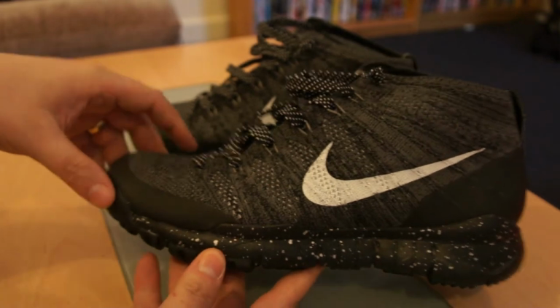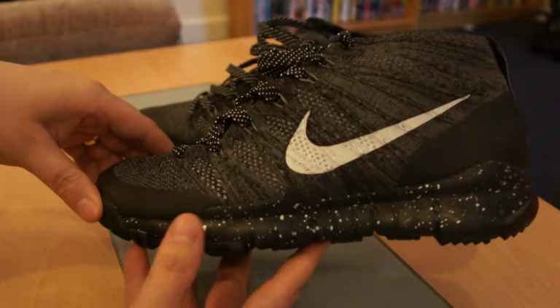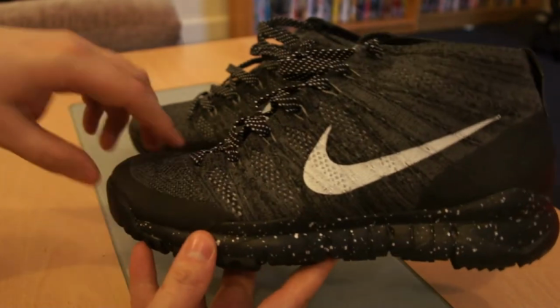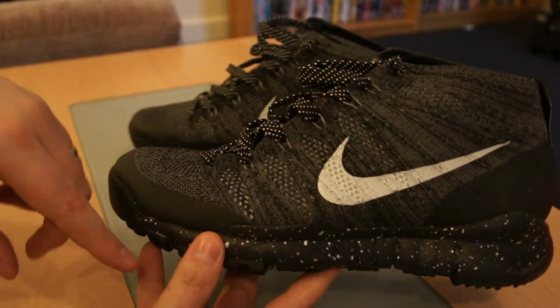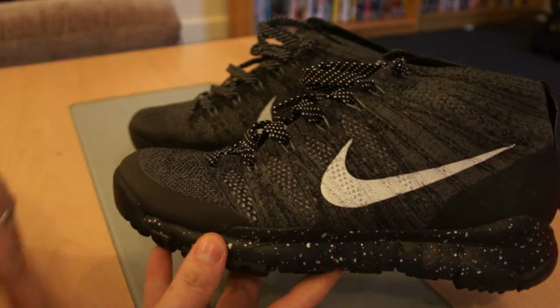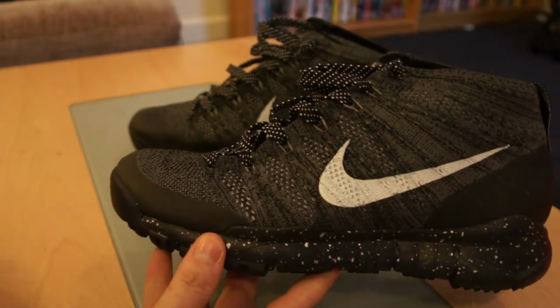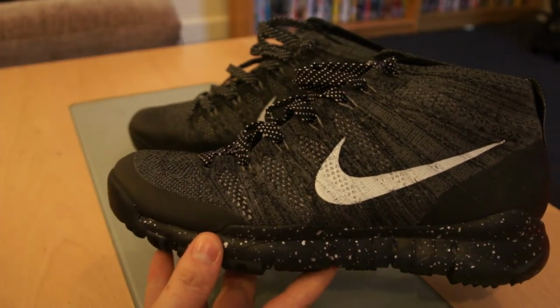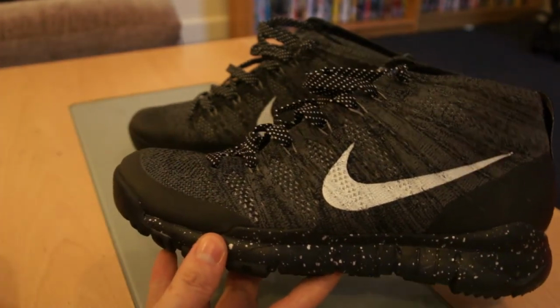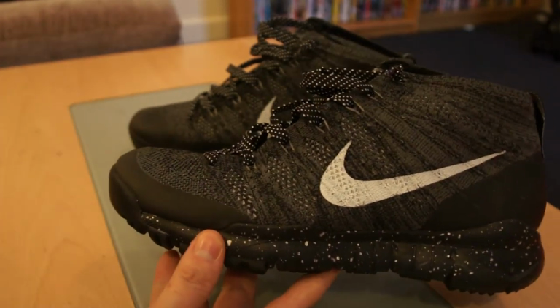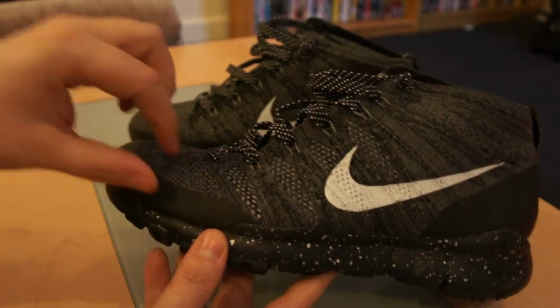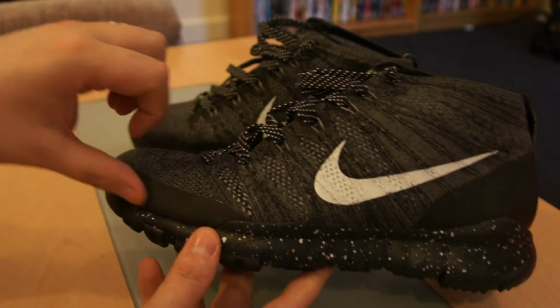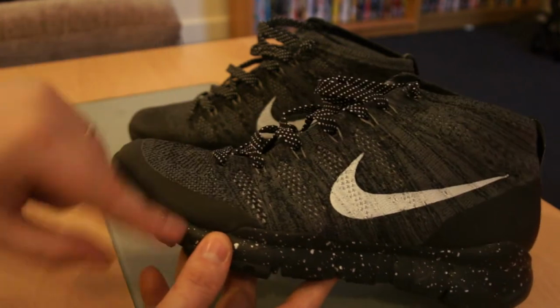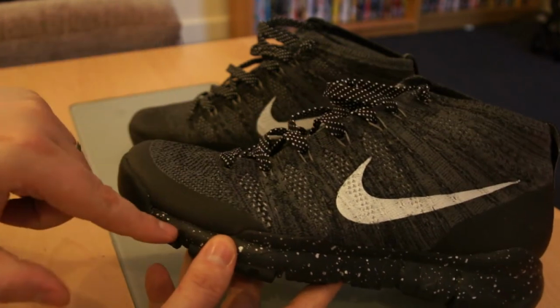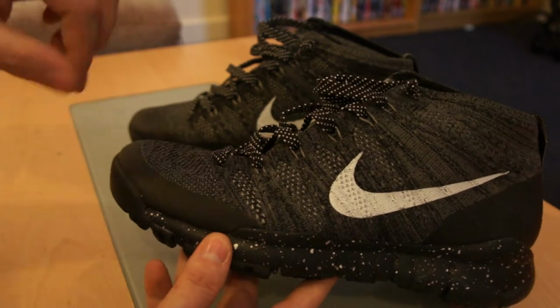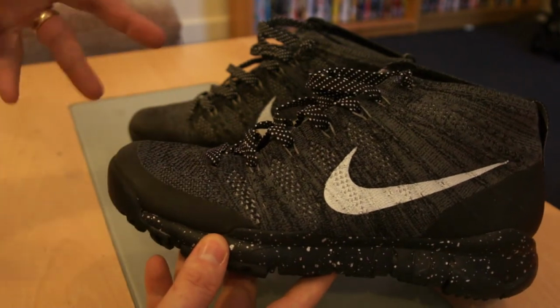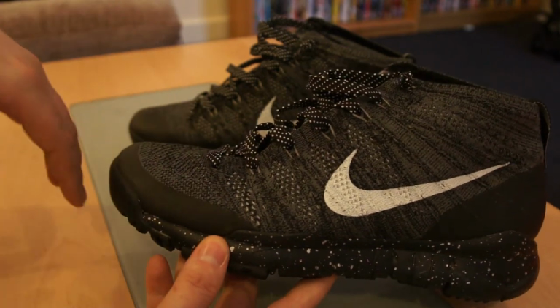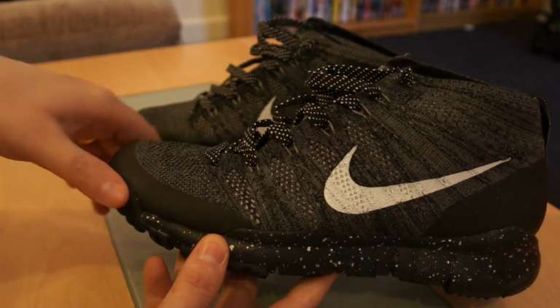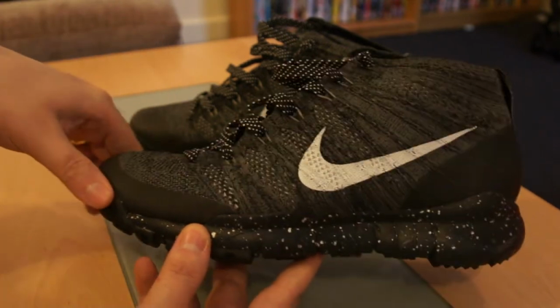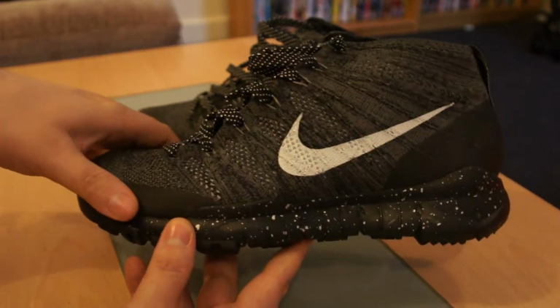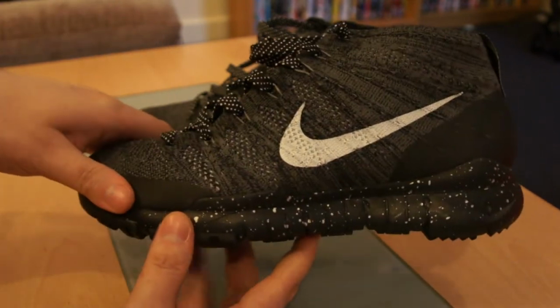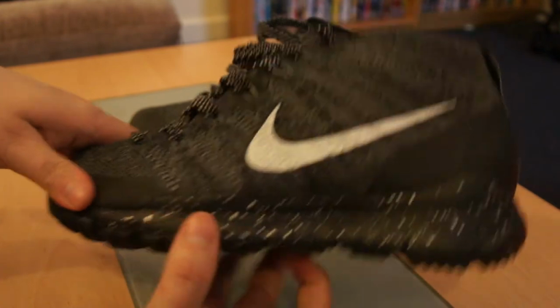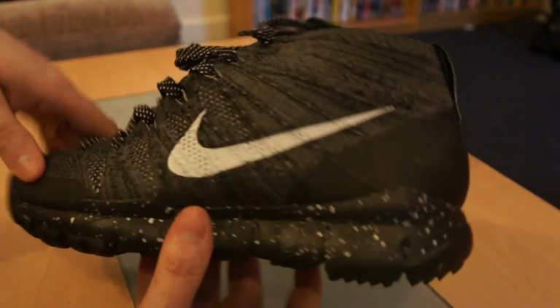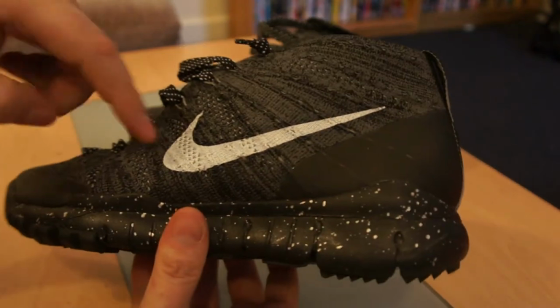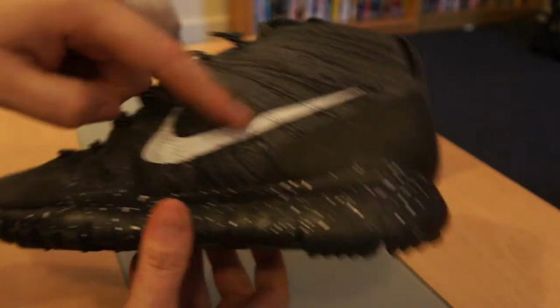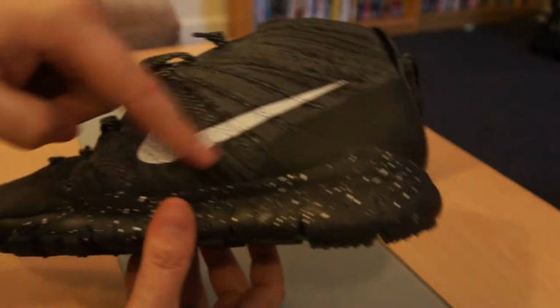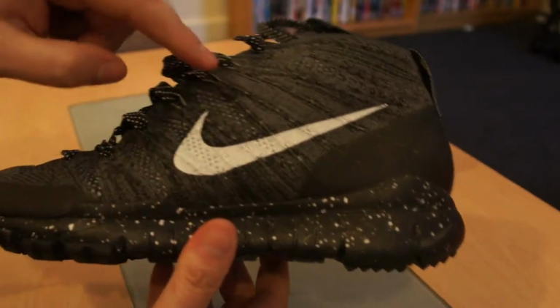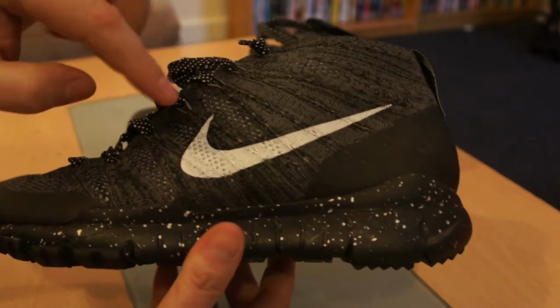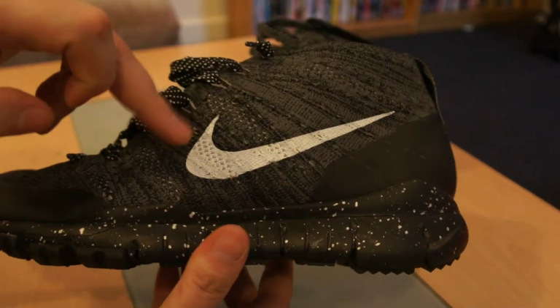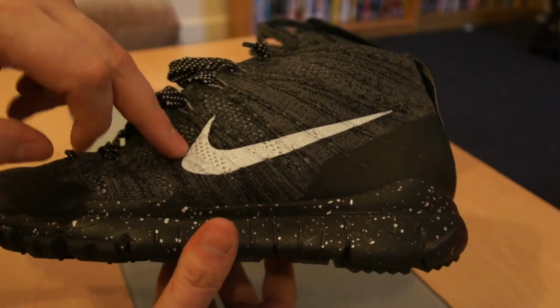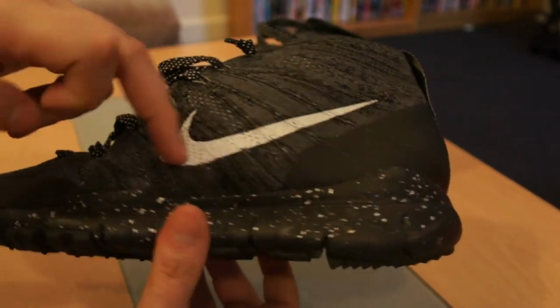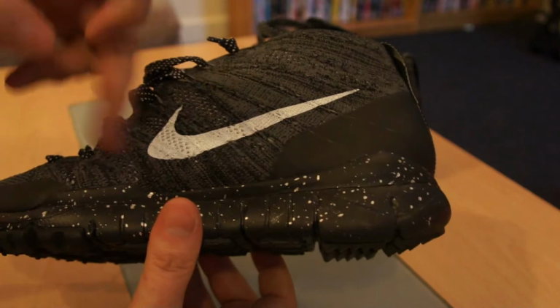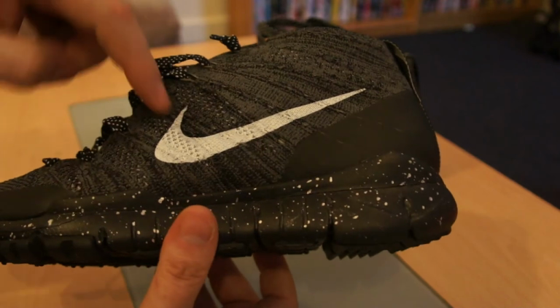As opposed to, say, wearing a Roshe or a Rush Run, where there's just the fabric meeting the sole — it kind of loses its shape and forms your foot. You've got the white Nike swoosh; the sail is that white colourway.